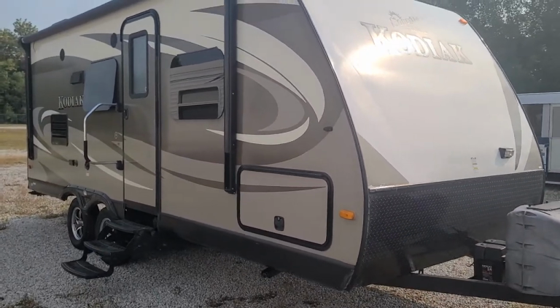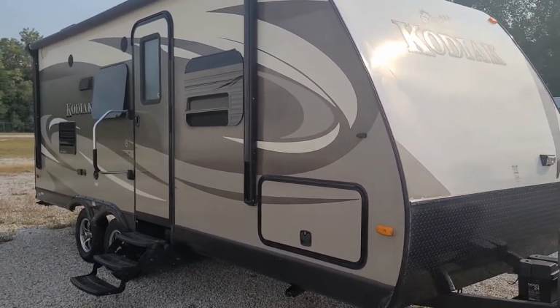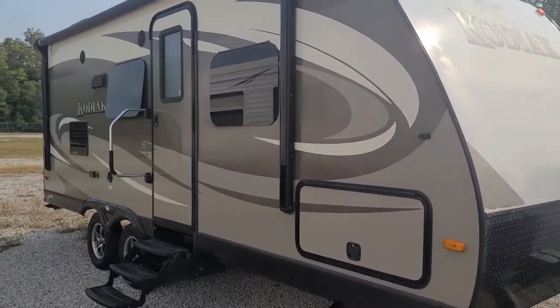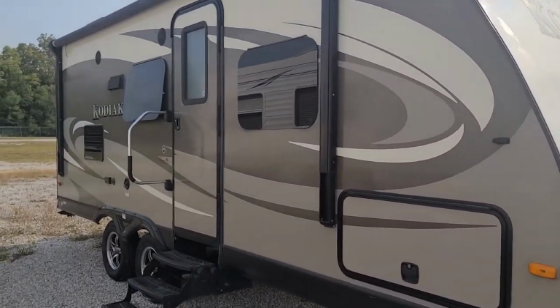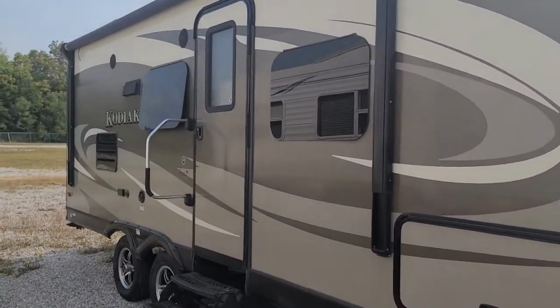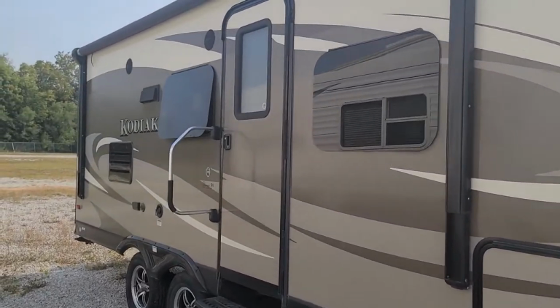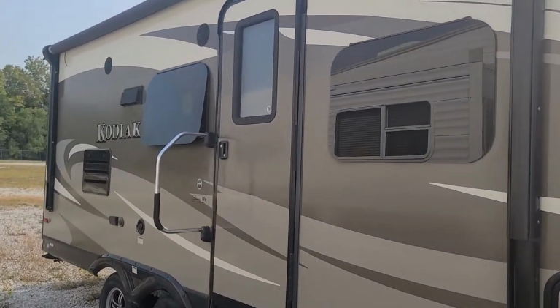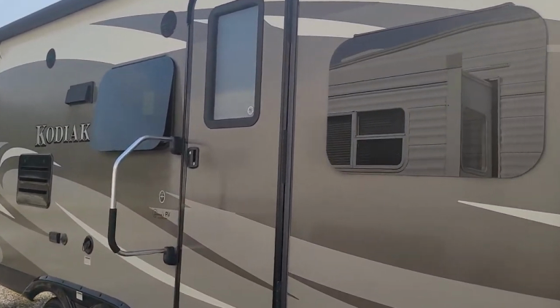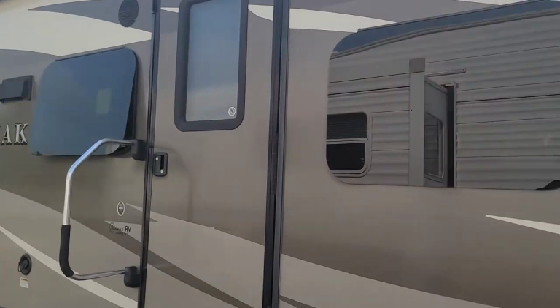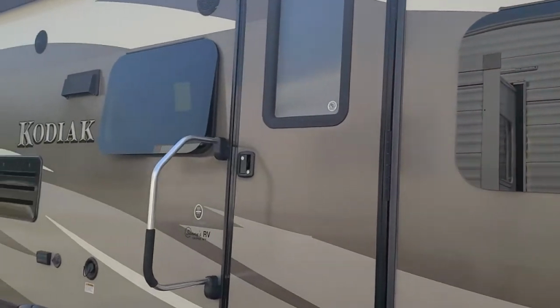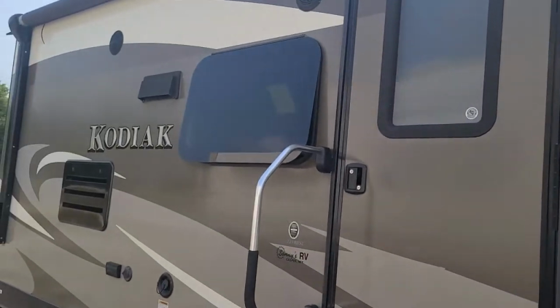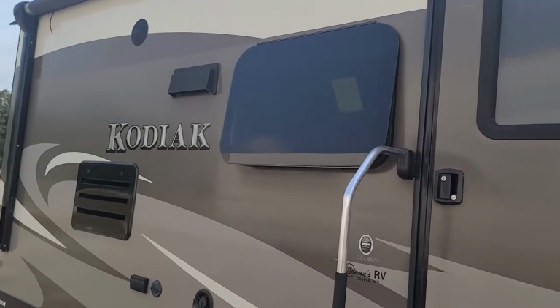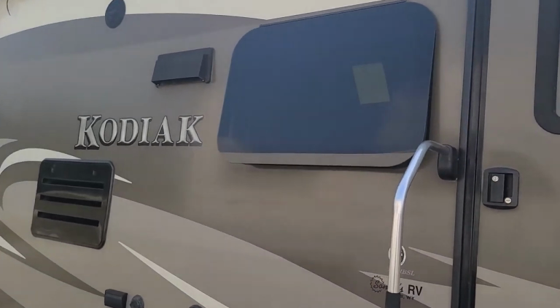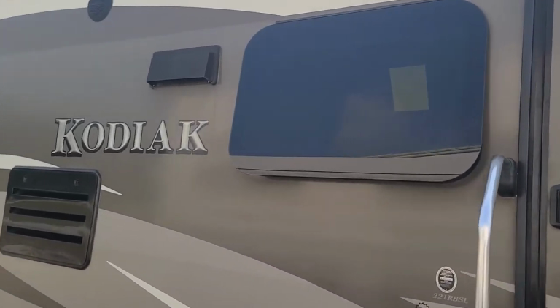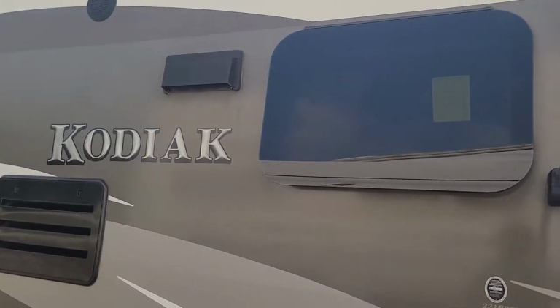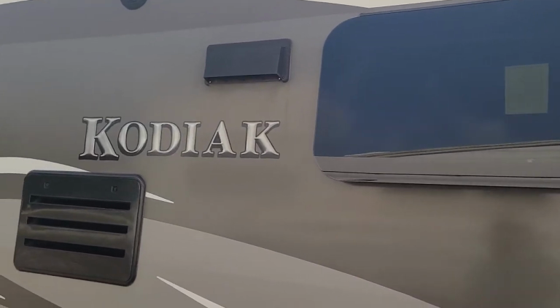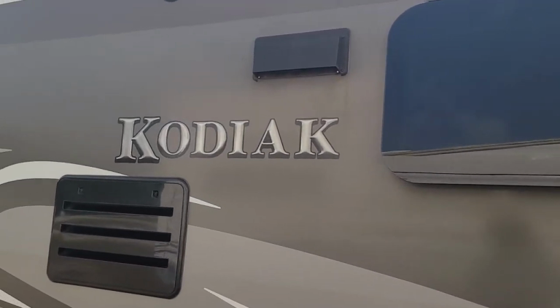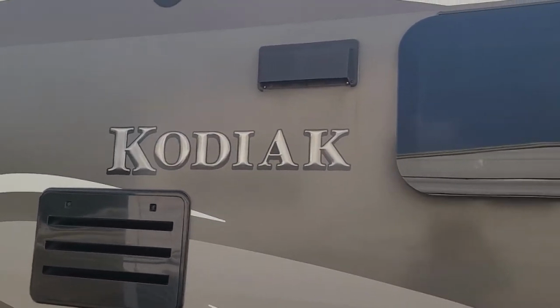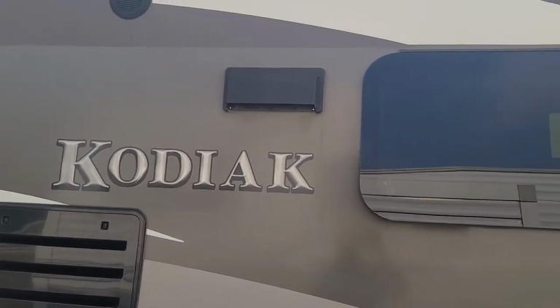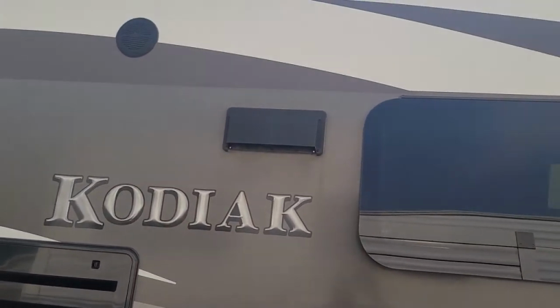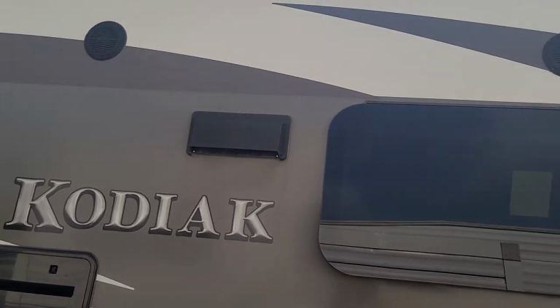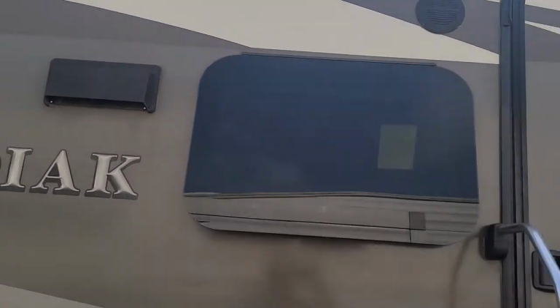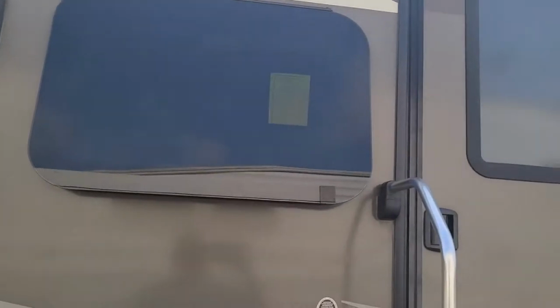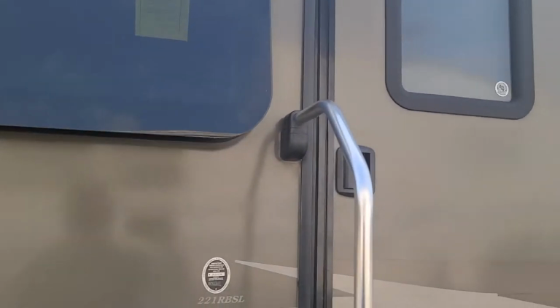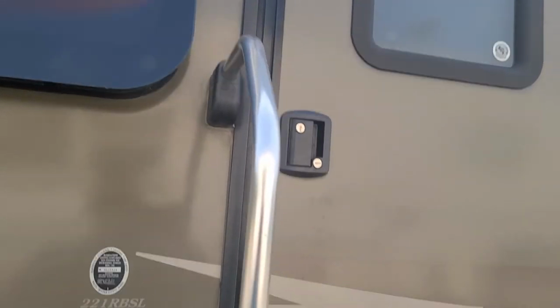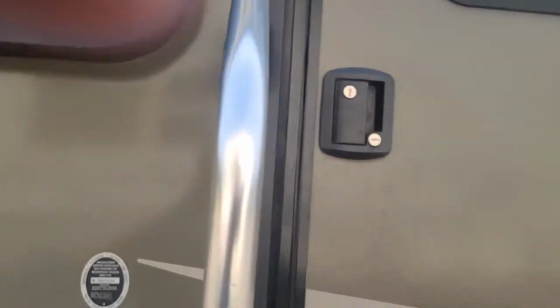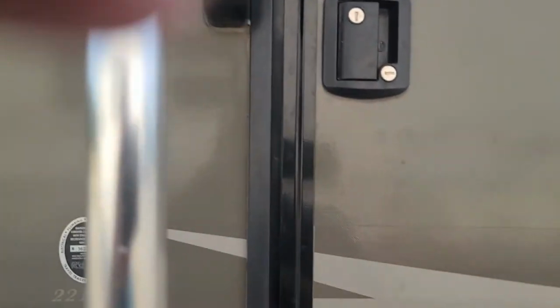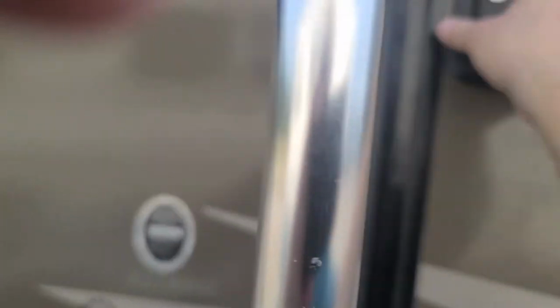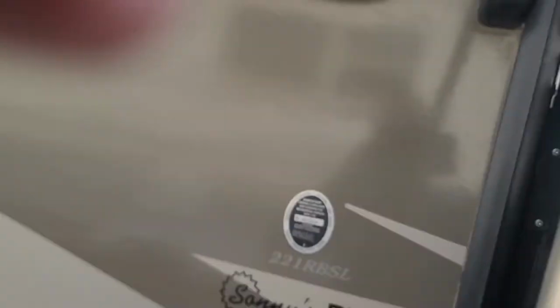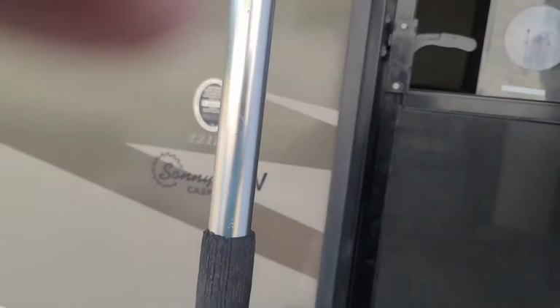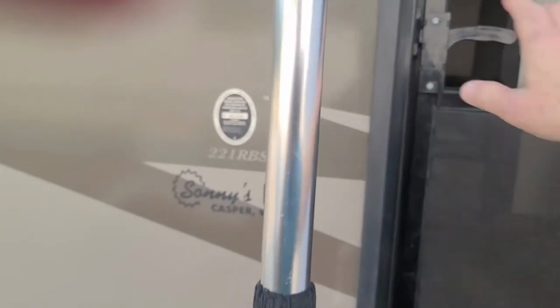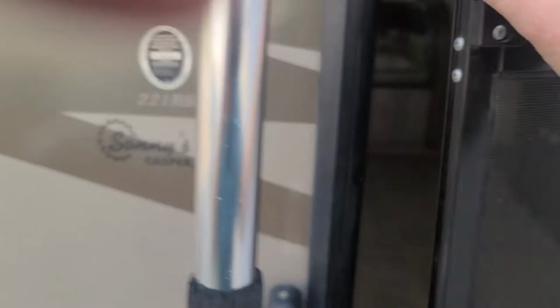You got the rimless windows, so that protects your seals better — plus you can keep it open when it's raining. Outside speakers up top with a full power awning. Nice large grab handle. Let's take a look inside.